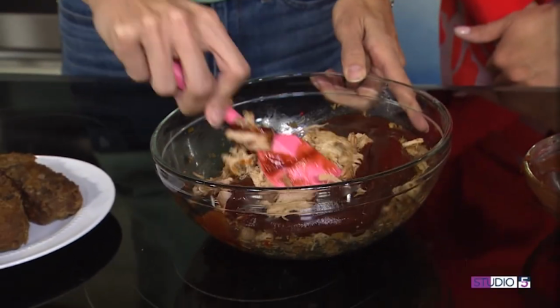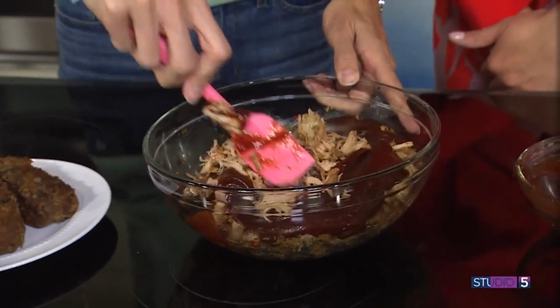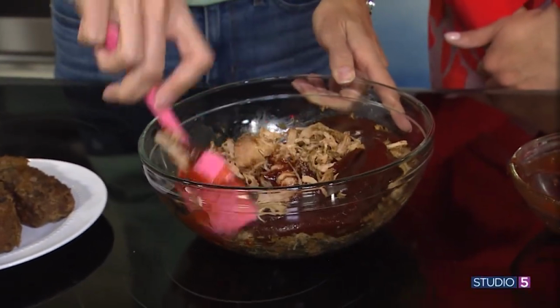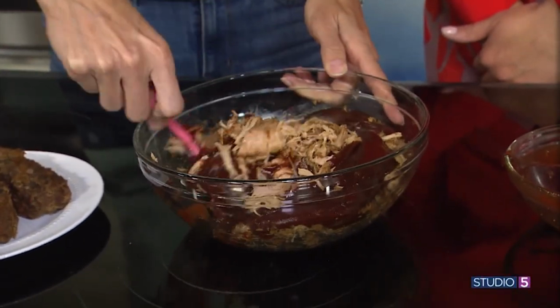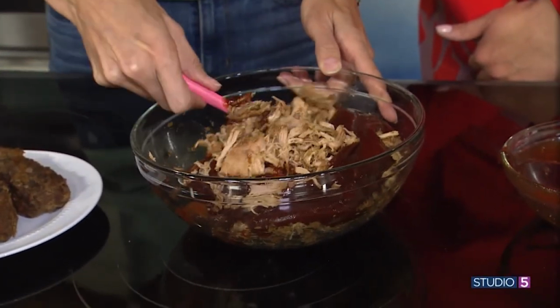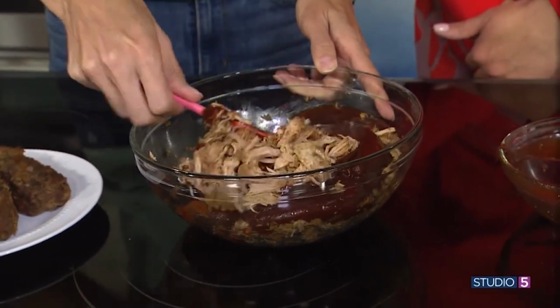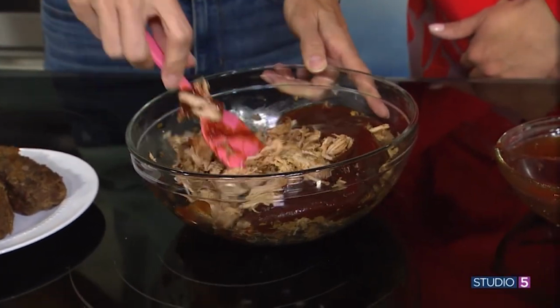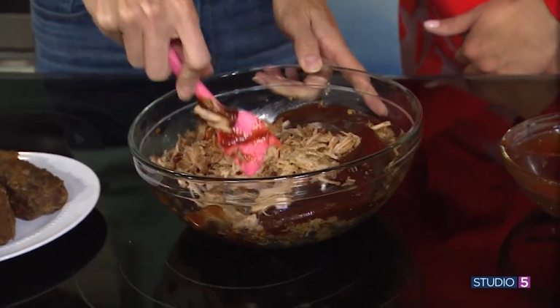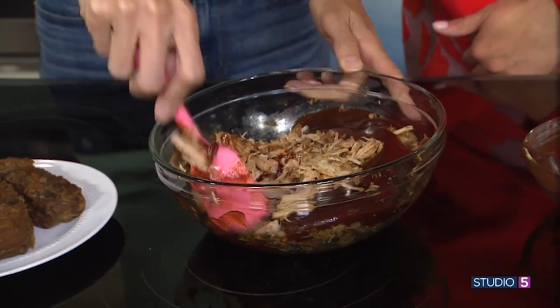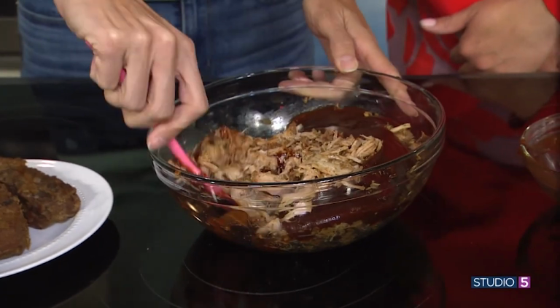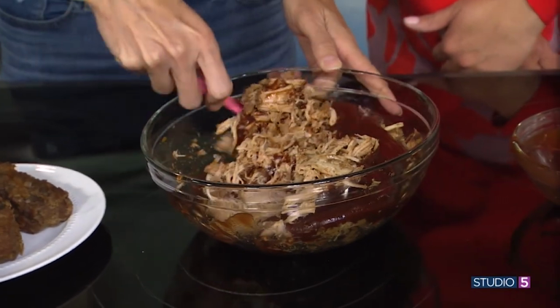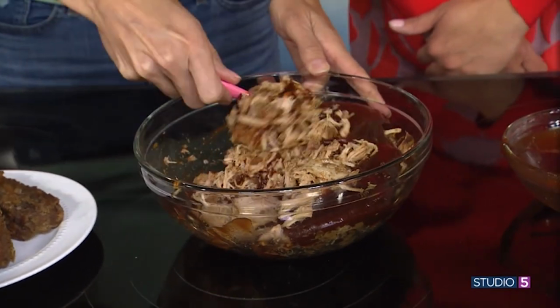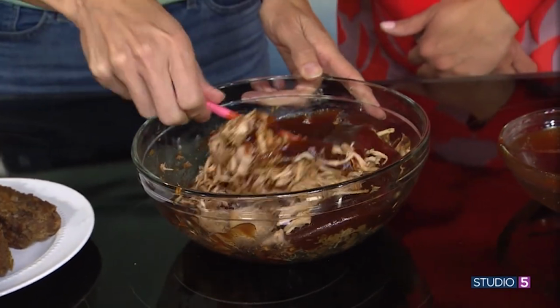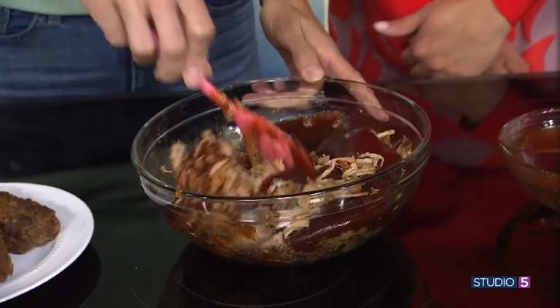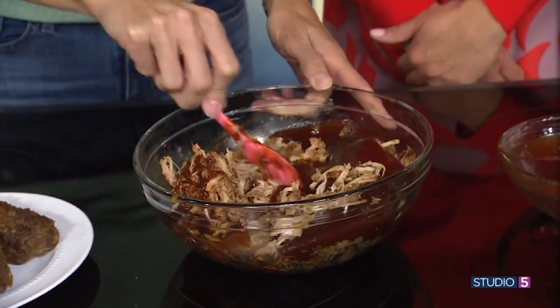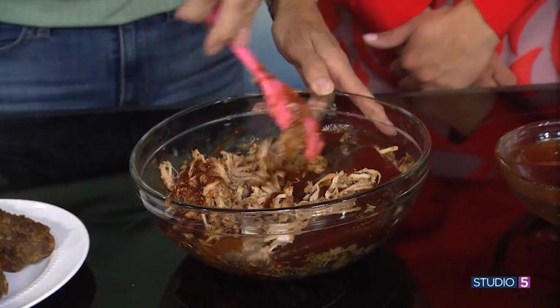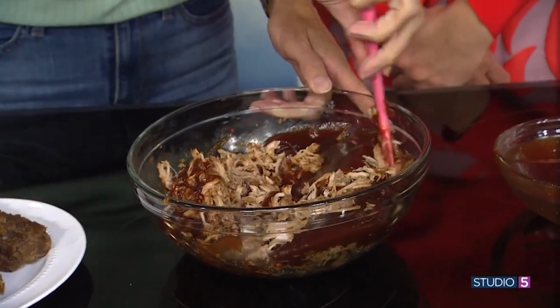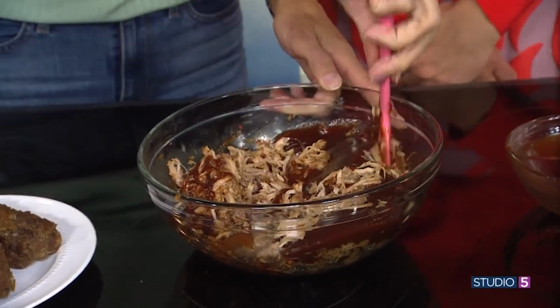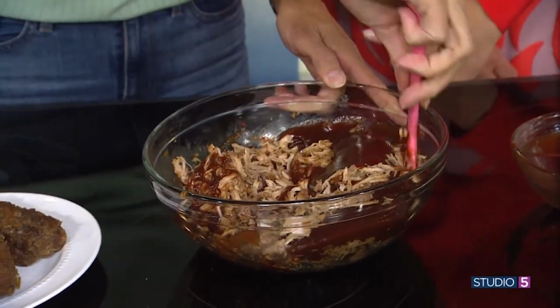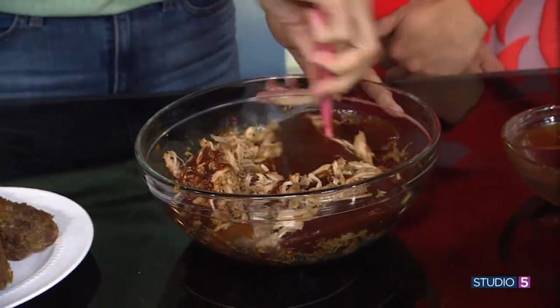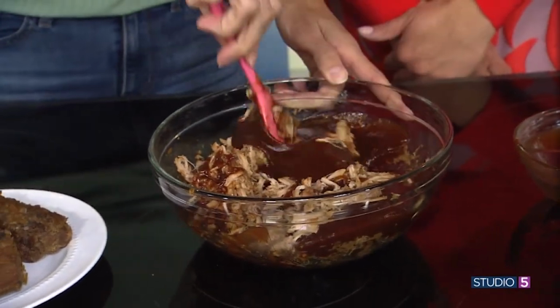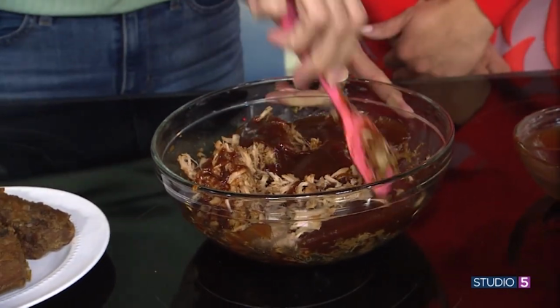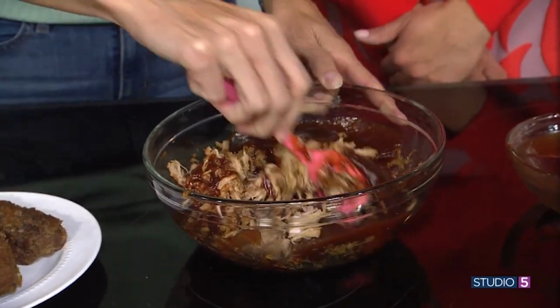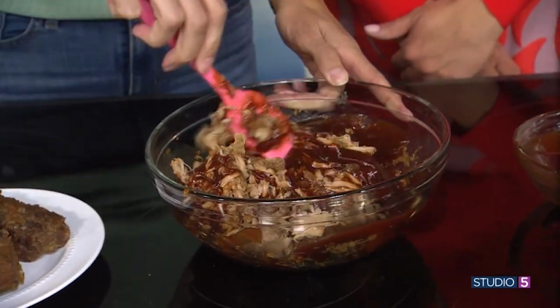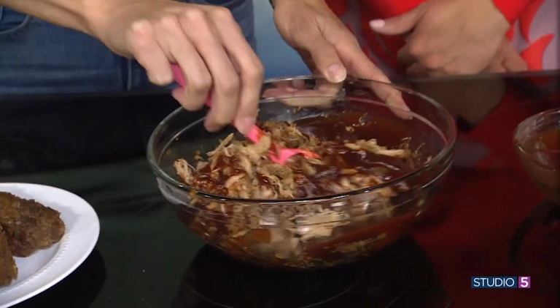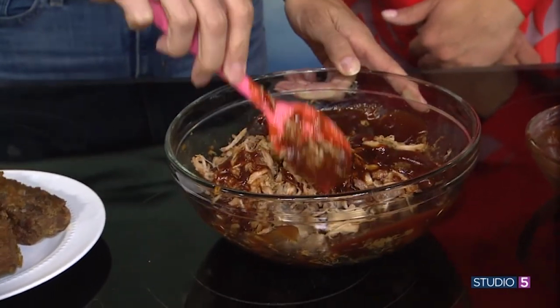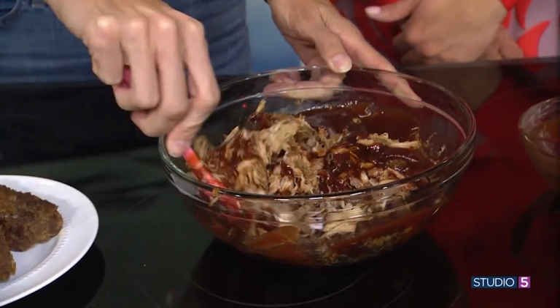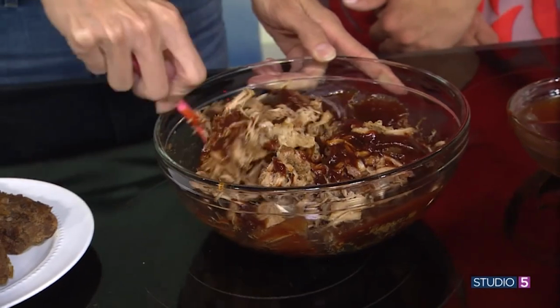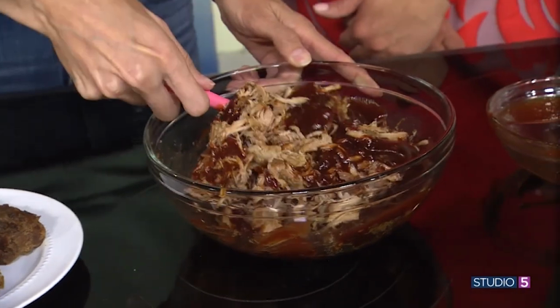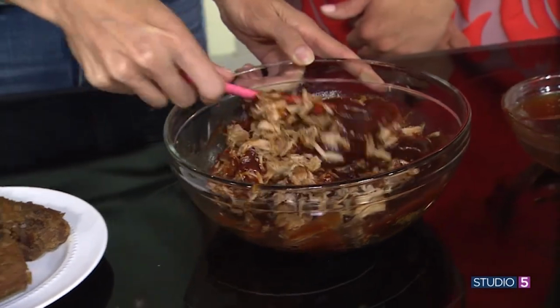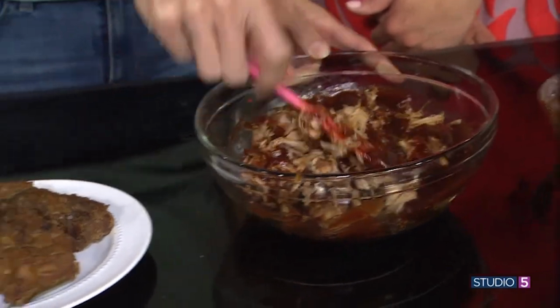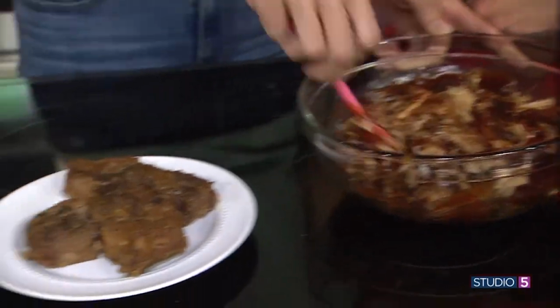So you just mix it all together, and if you like a lot of barbecue sauce then add more, or less — add to your taste.